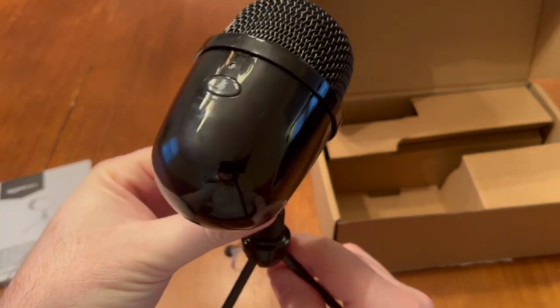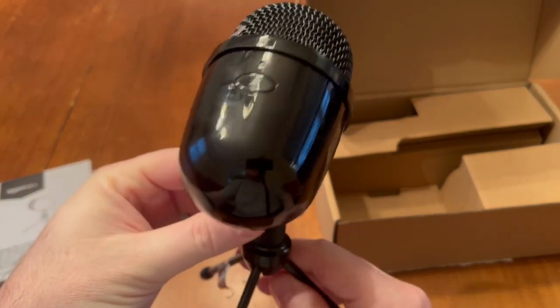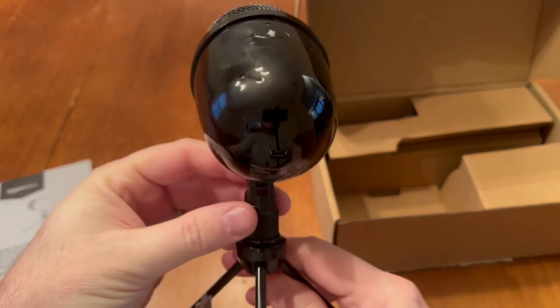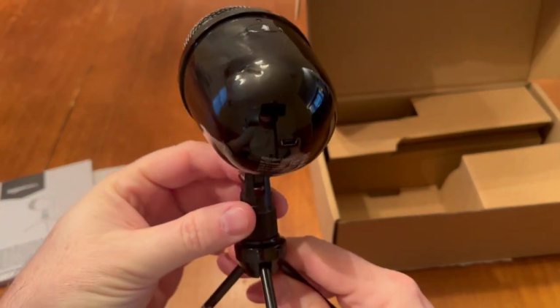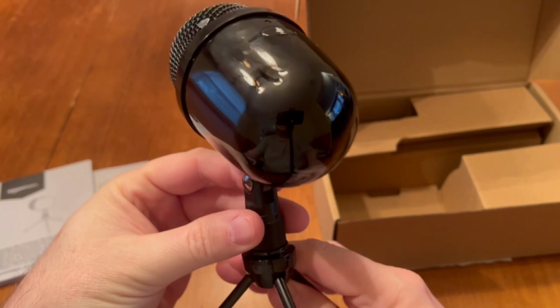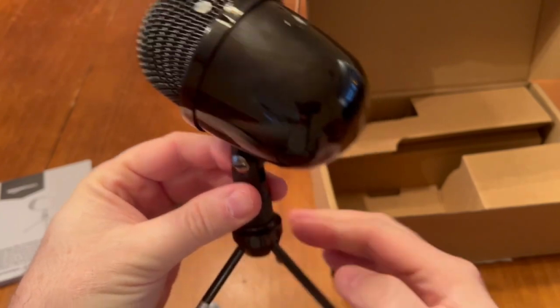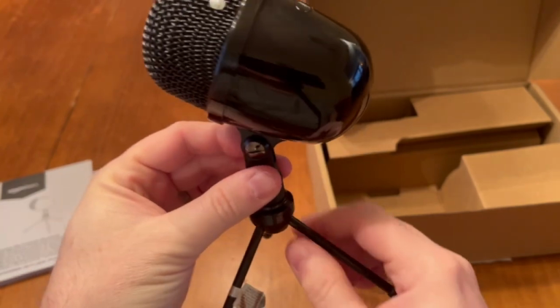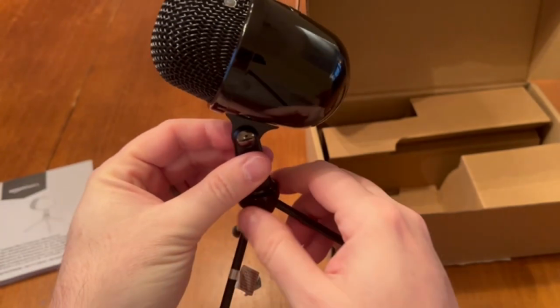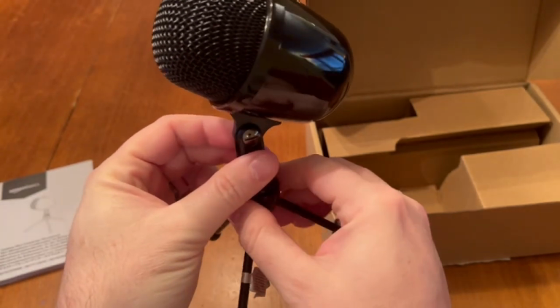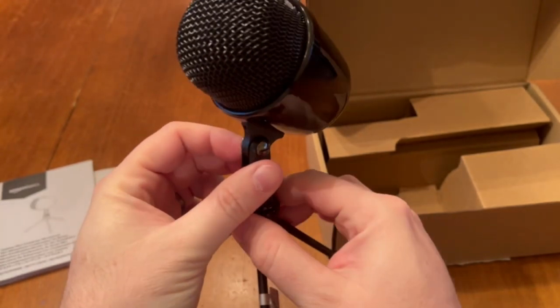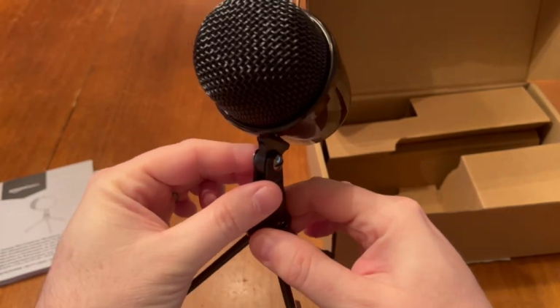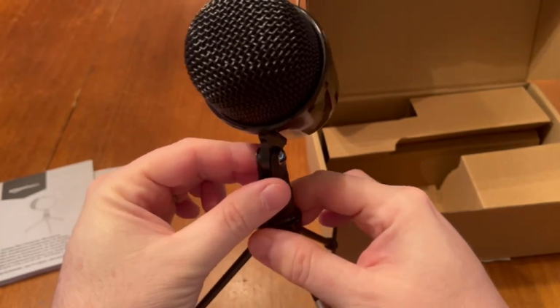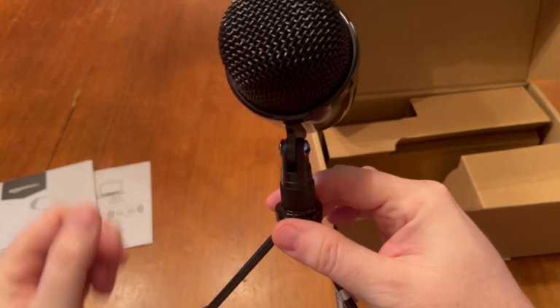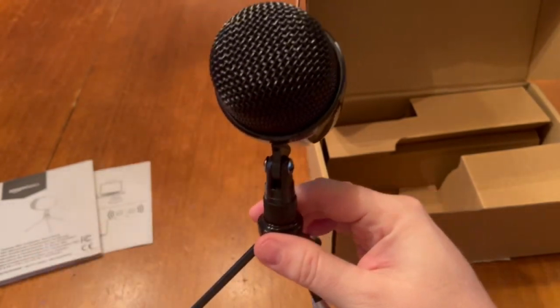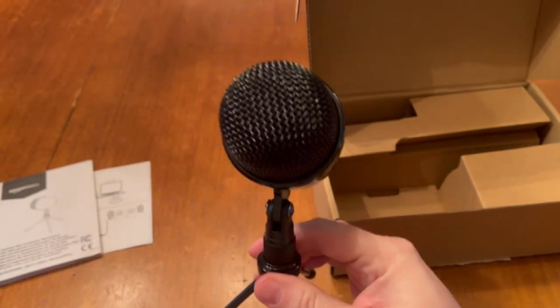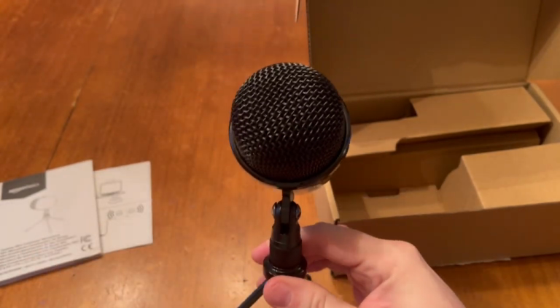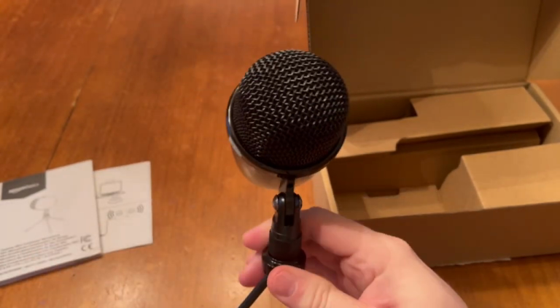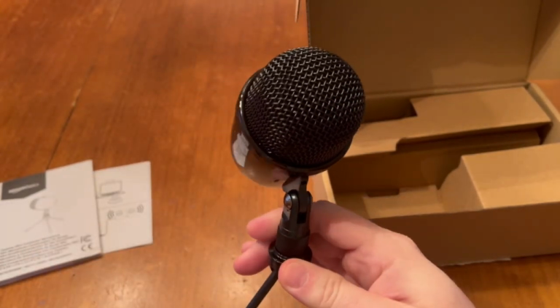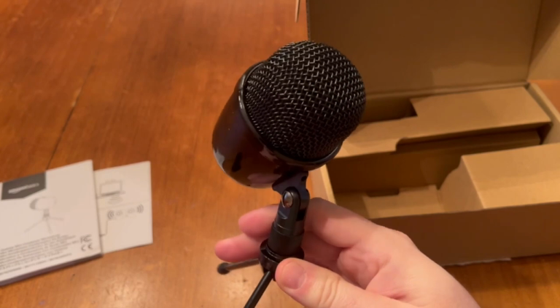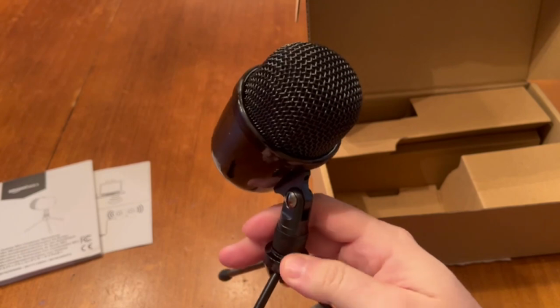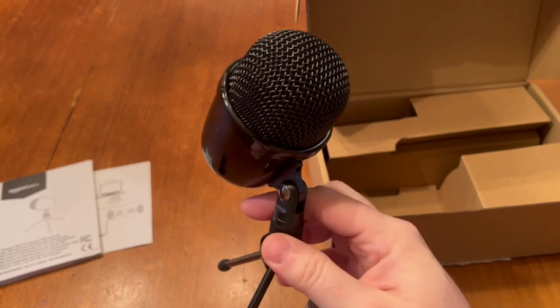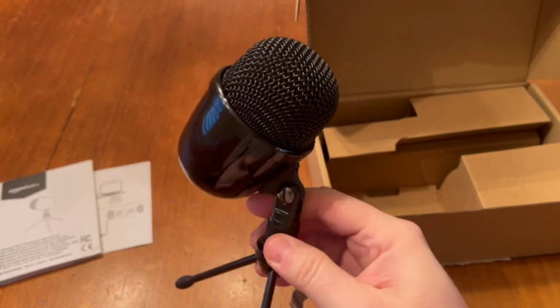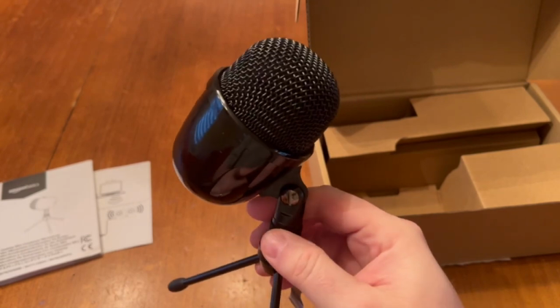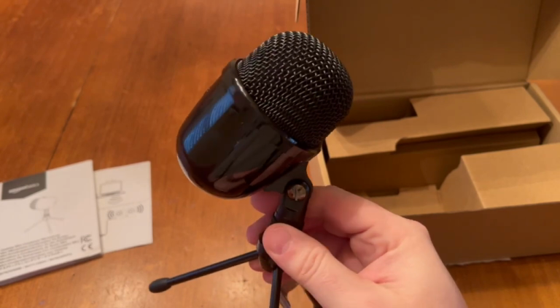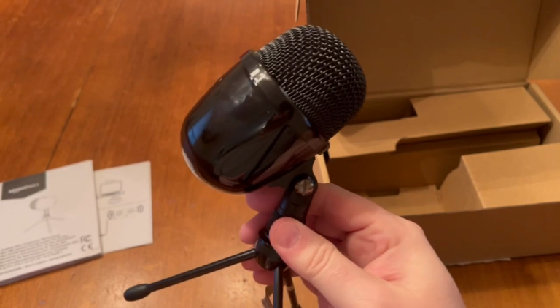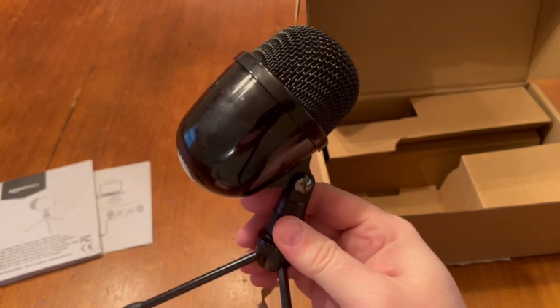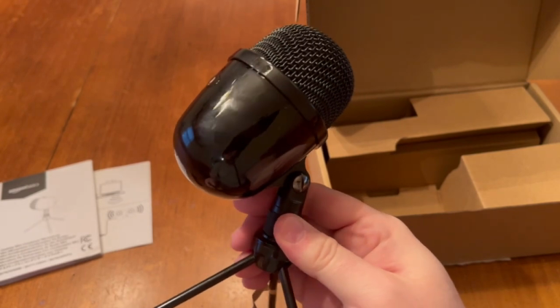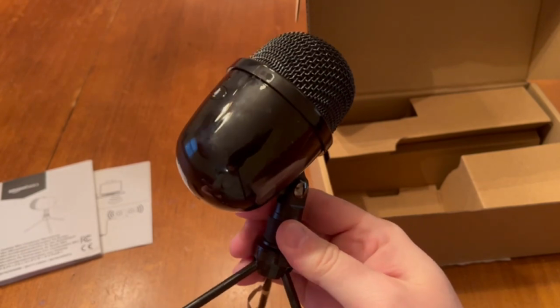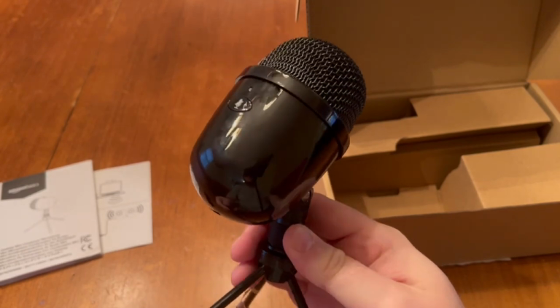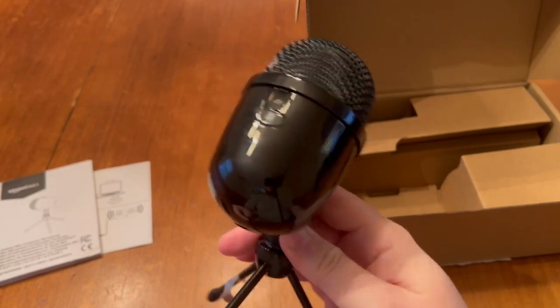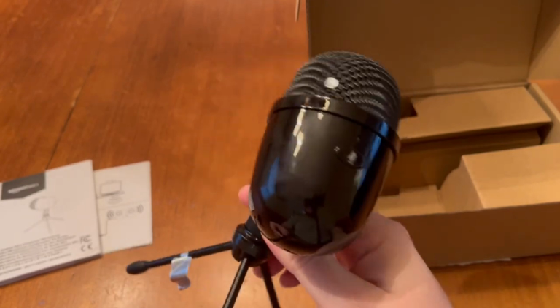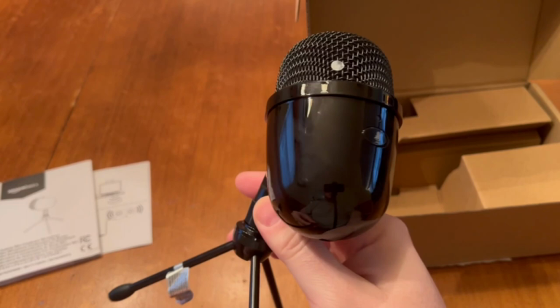Overall, I'm really happy with my purchase of the Amazon Basics Mini Condenser Microphone. It's a great value for the price and the sound quality is excellent. I definitely recommend it to anyone in need of a compact and reliable microphone for recording, live streaming, at home or on the go.